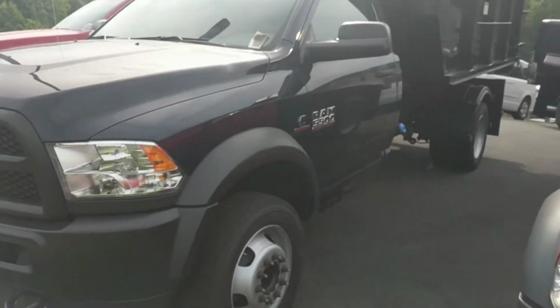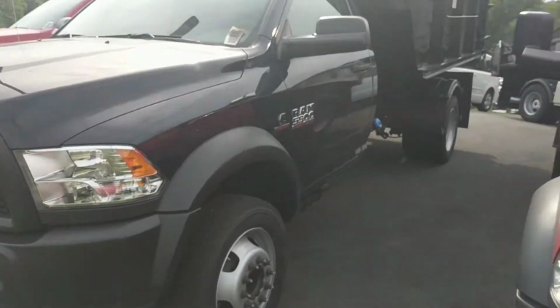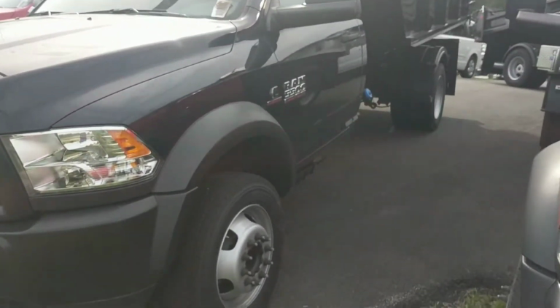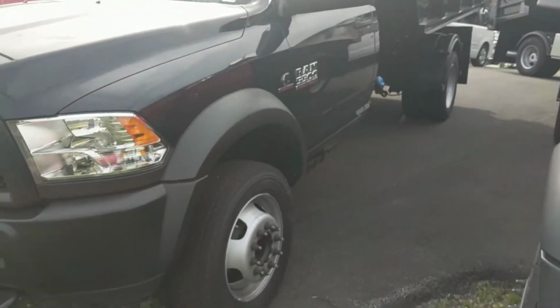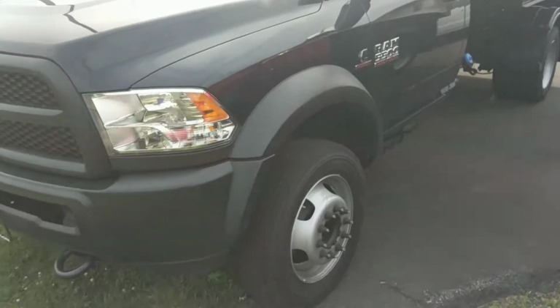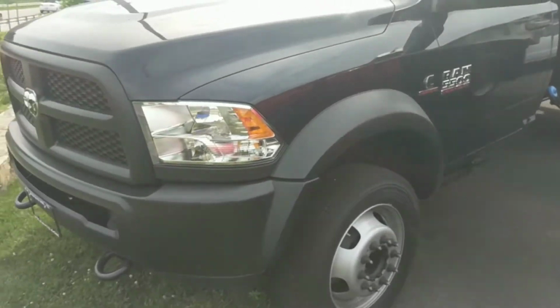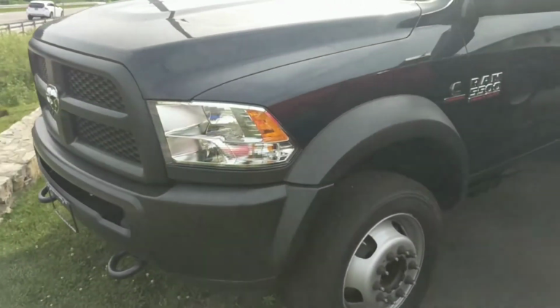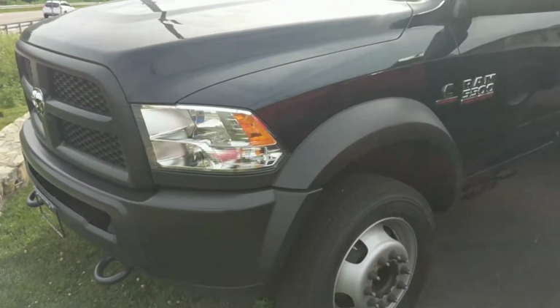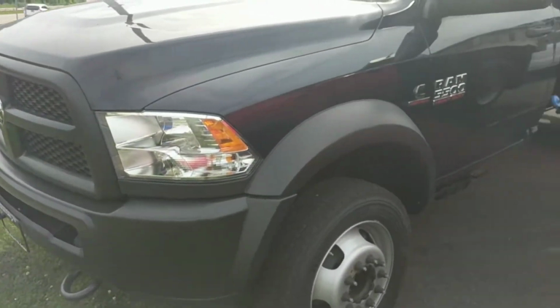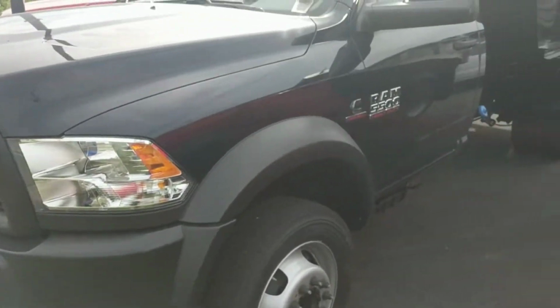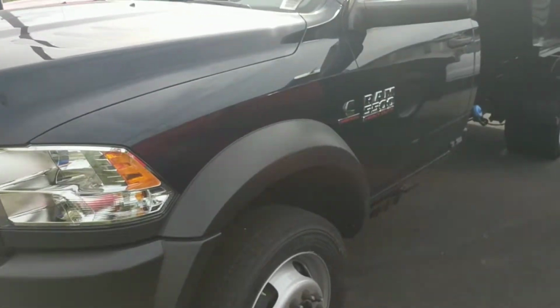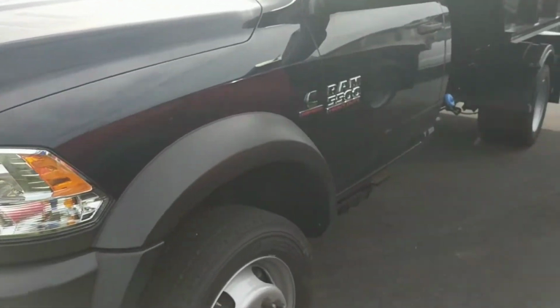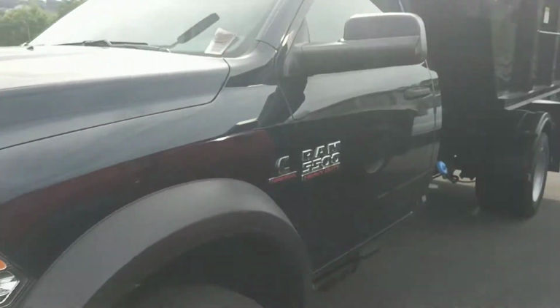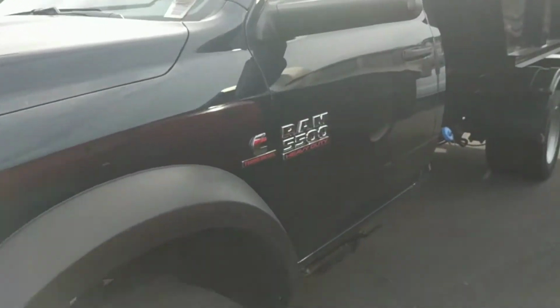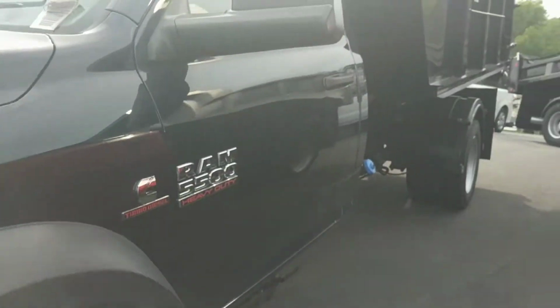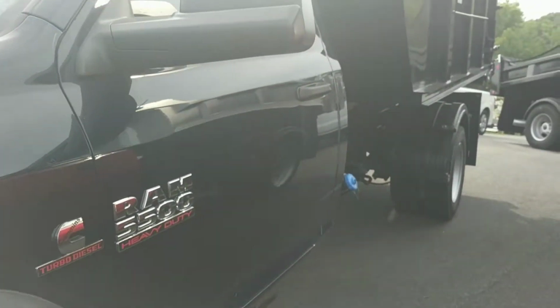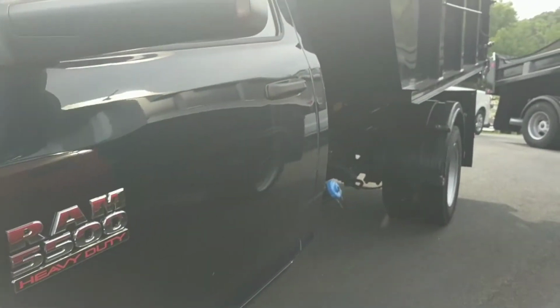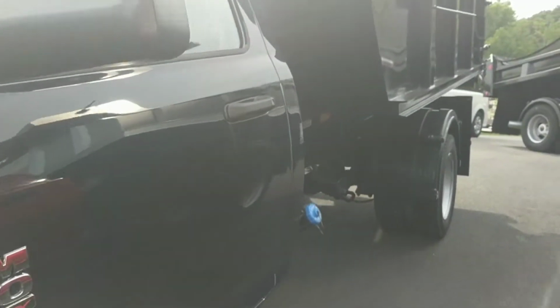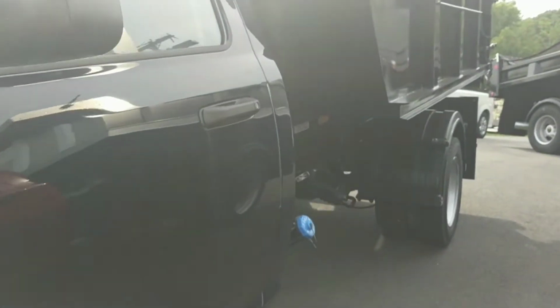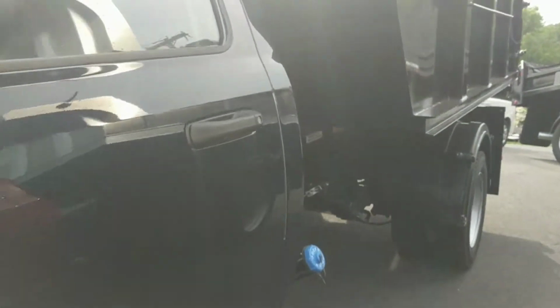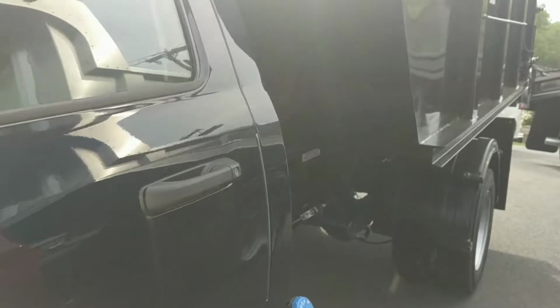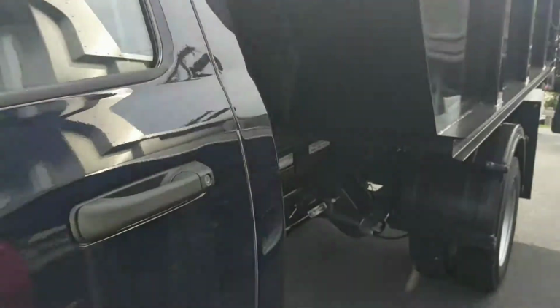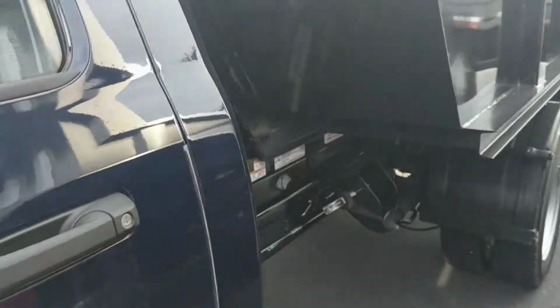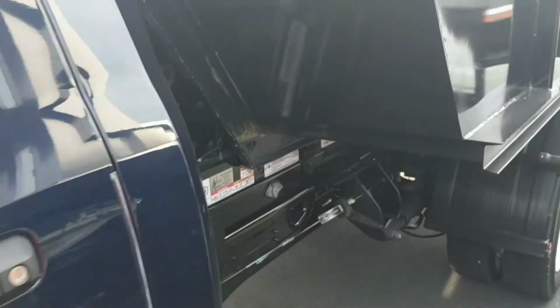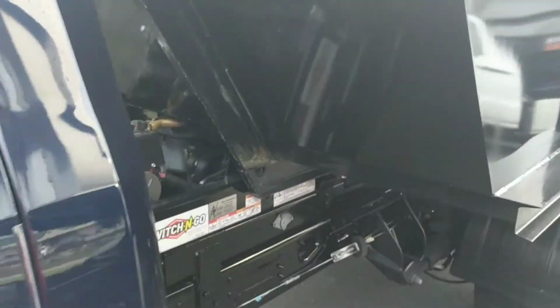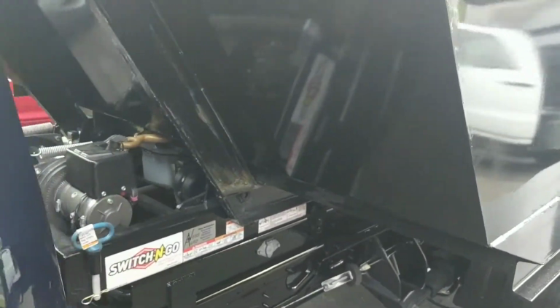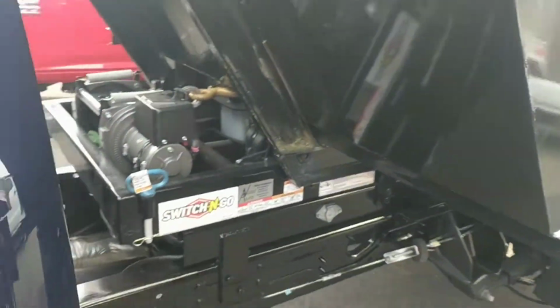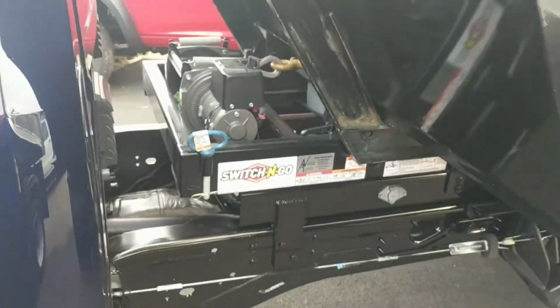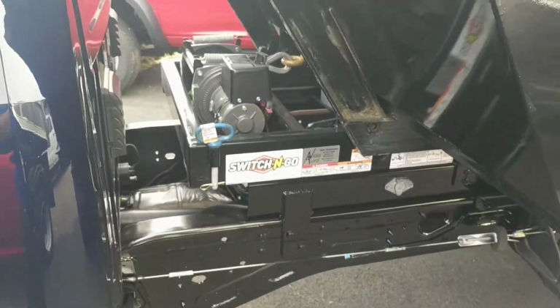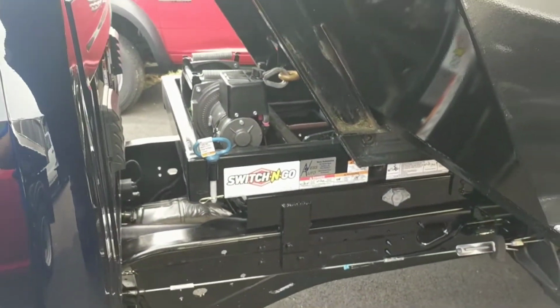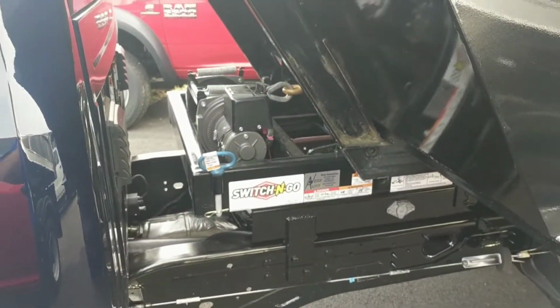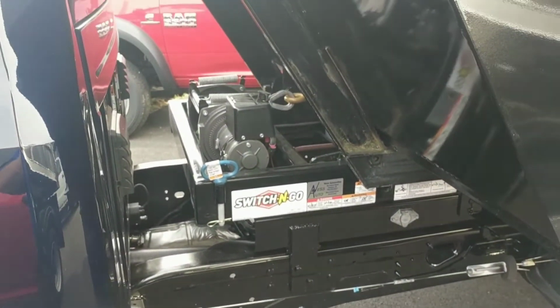But more importantly, I'm sure everybody here has seen the 5500. I want to introduce you to a new system — not necessarily new, but something that we're just stocking here. It's the Switch & Go system.